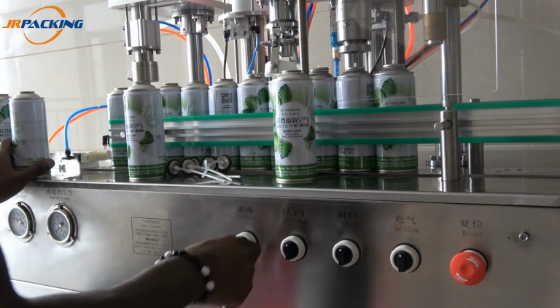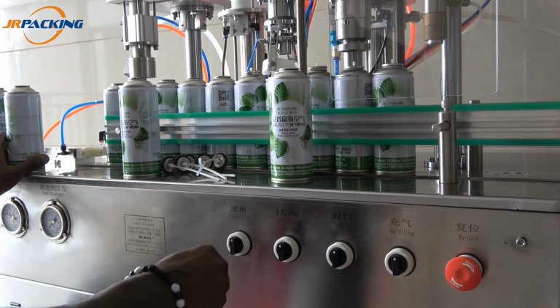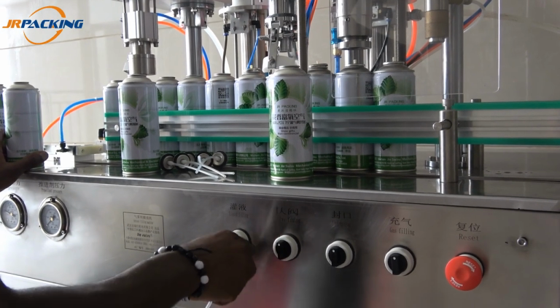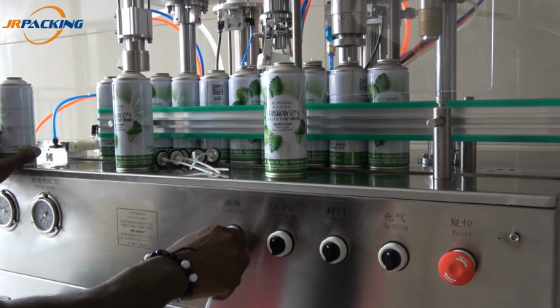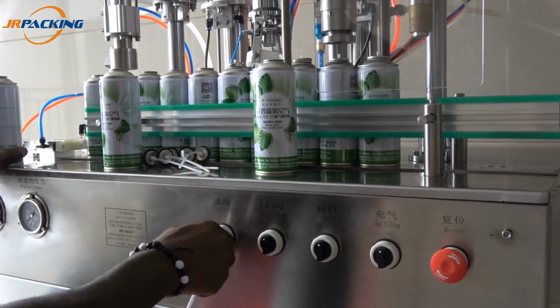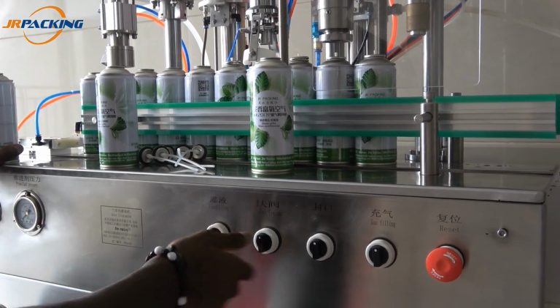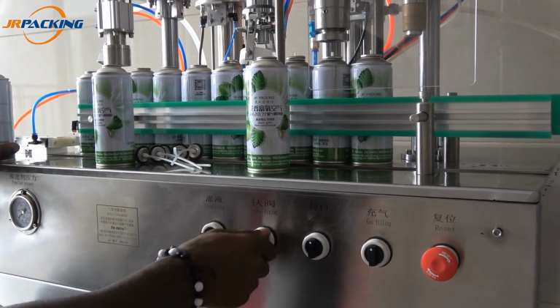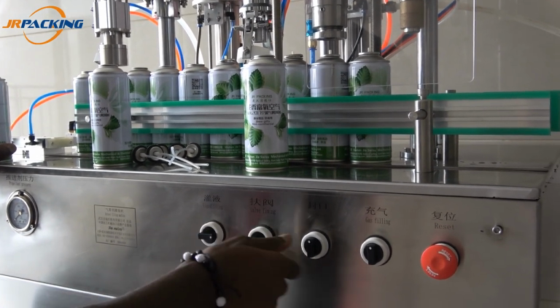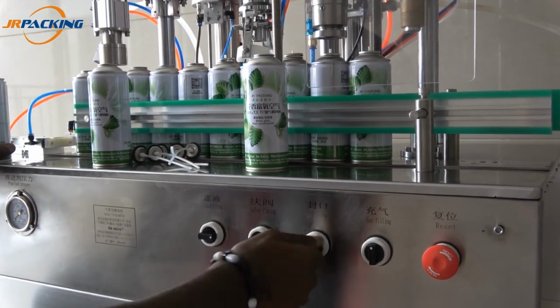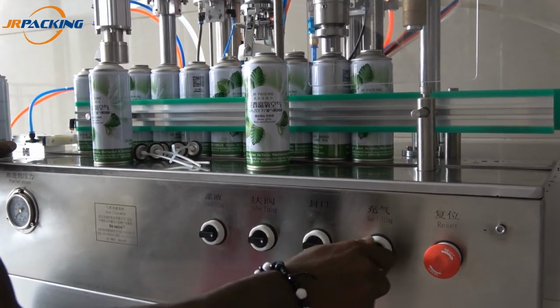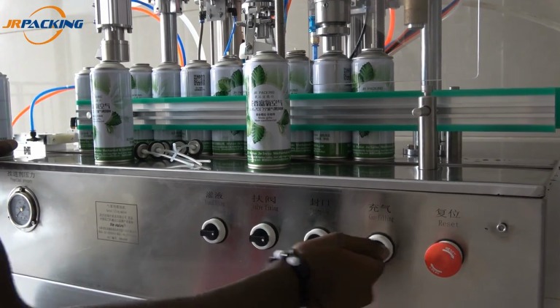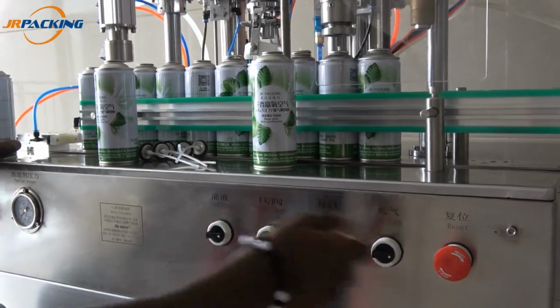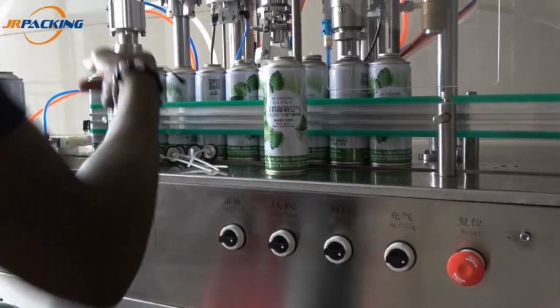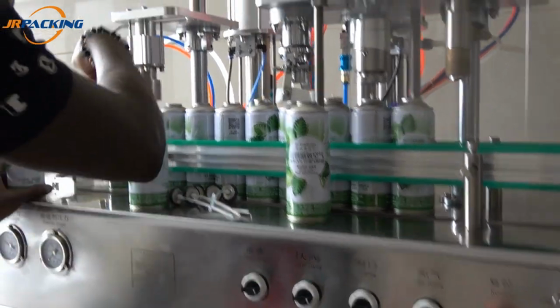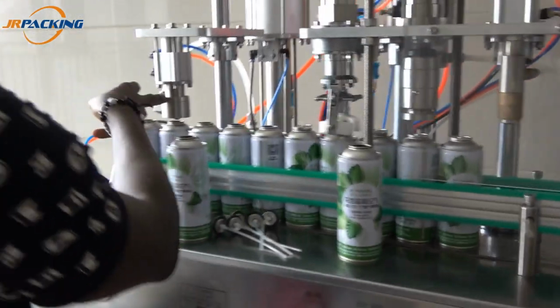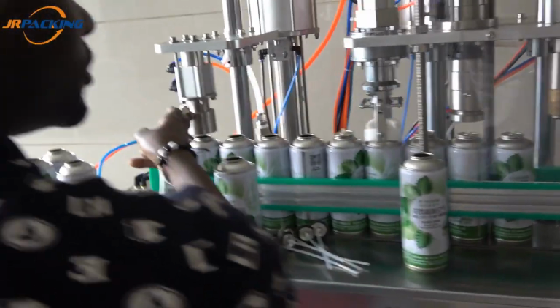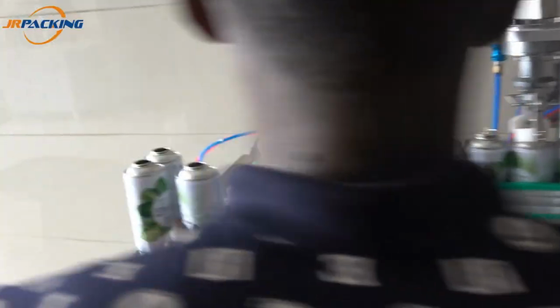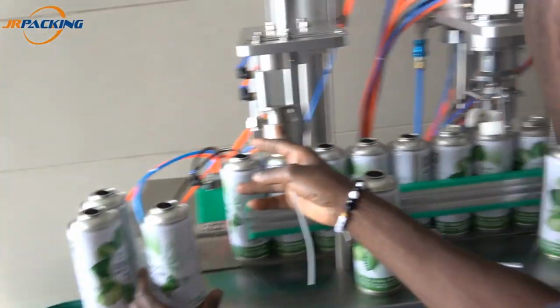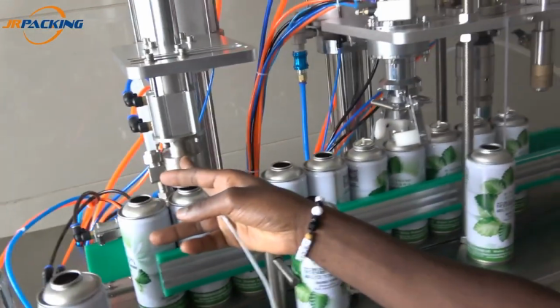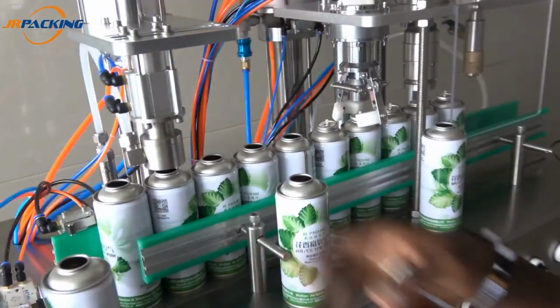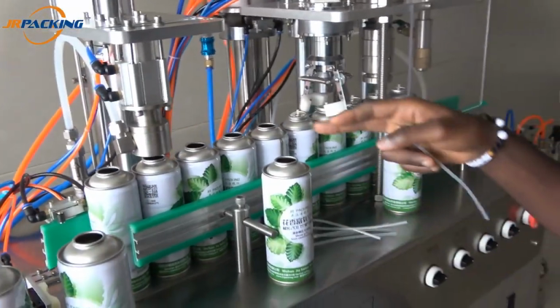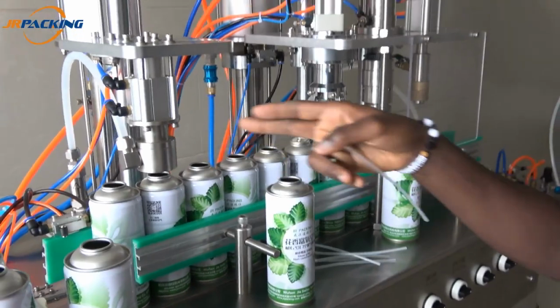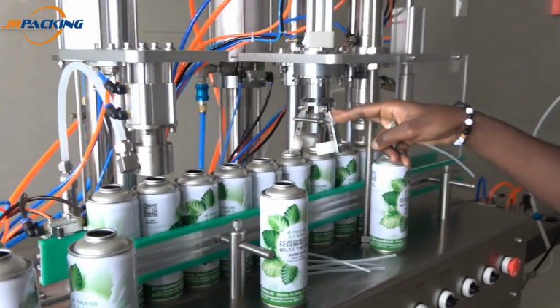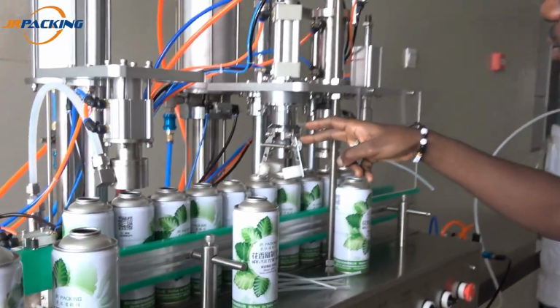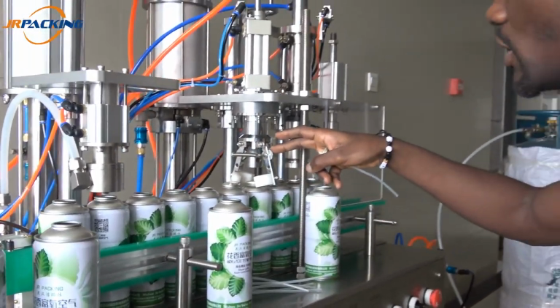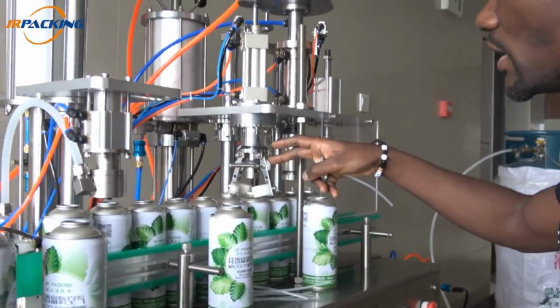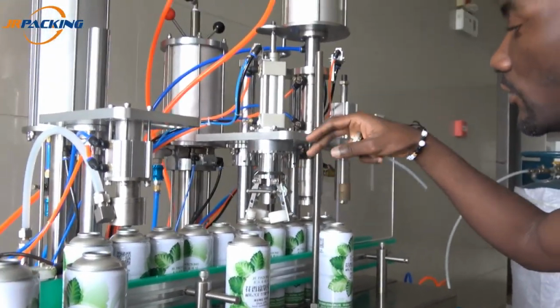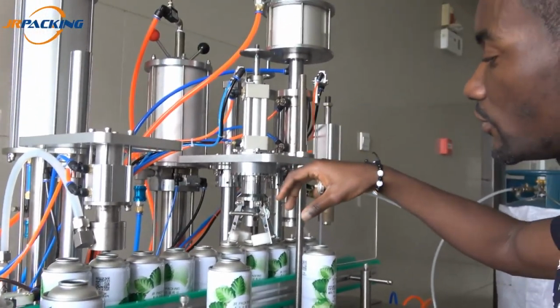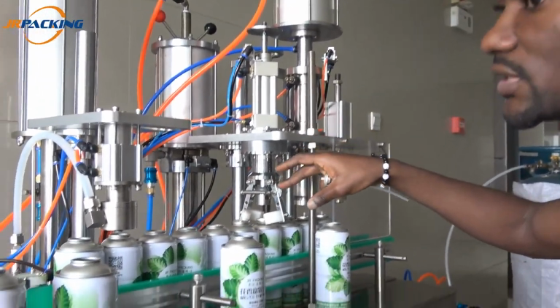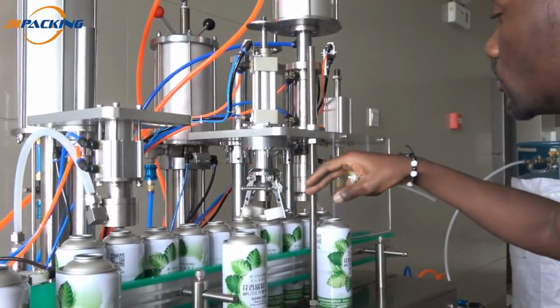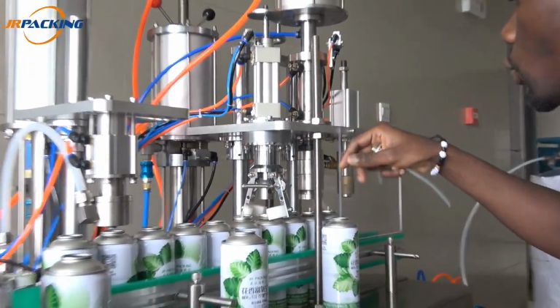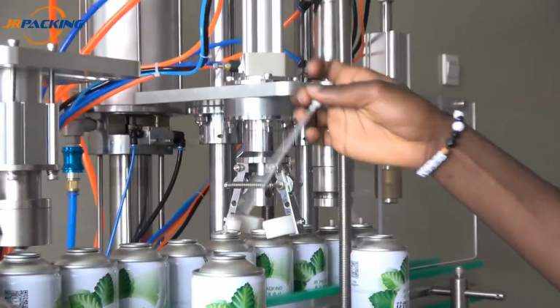Okay, first I activate all the buttons, the fourth one. This is the liquid one, the liquid filling. And this one is to correct, like valve fixing, to correct the valve.